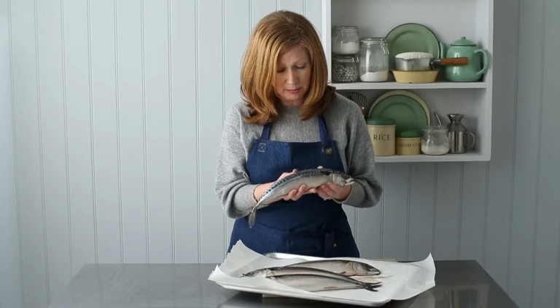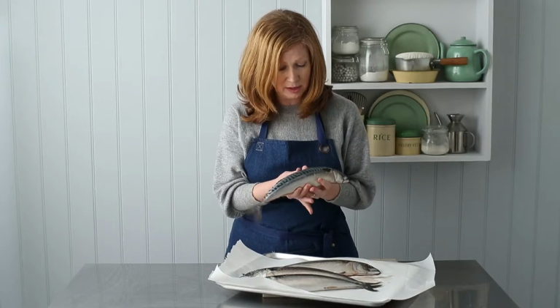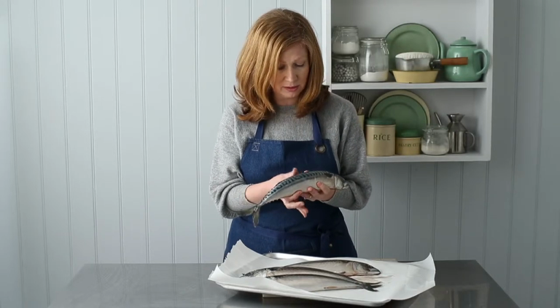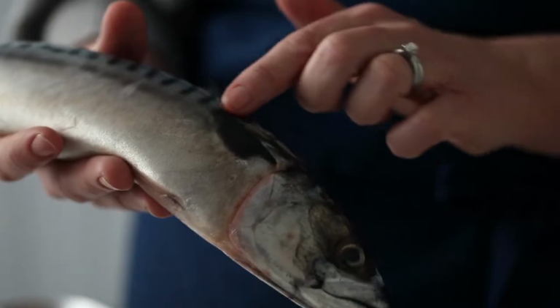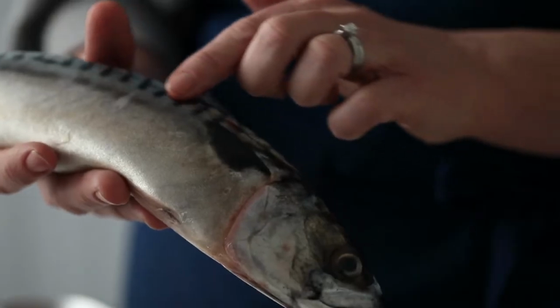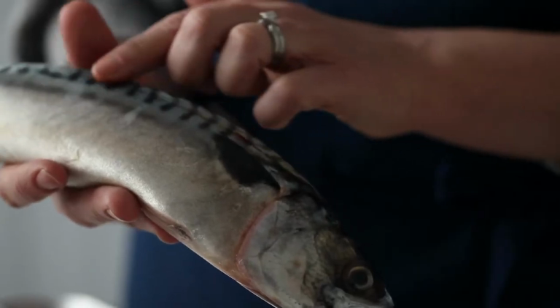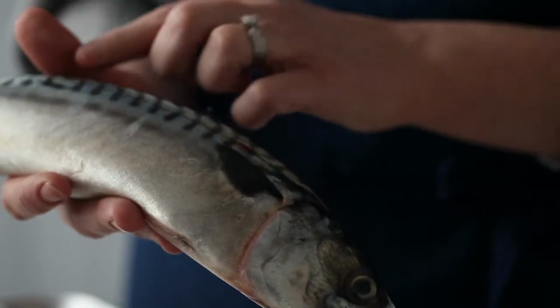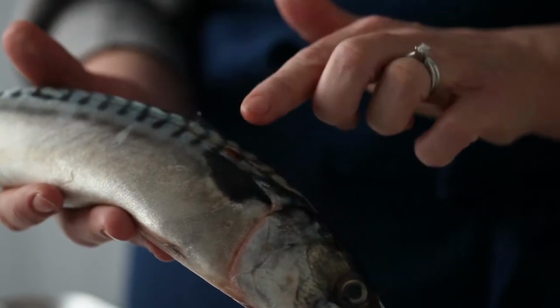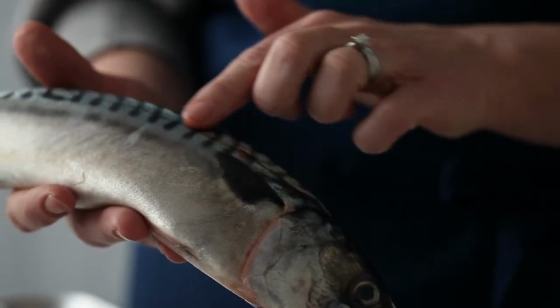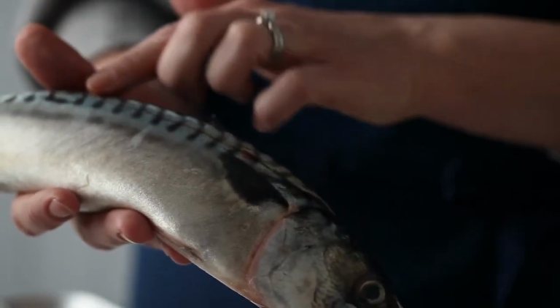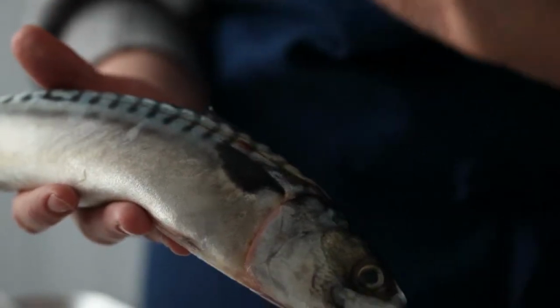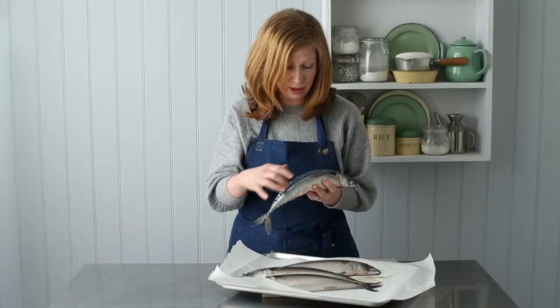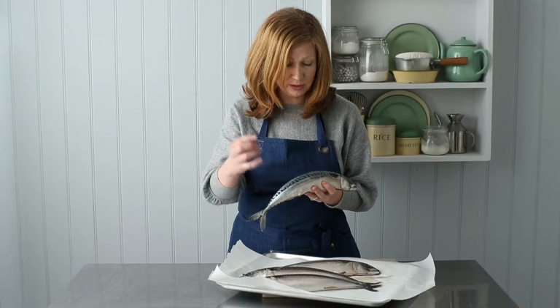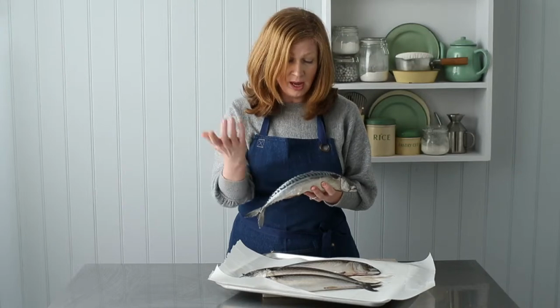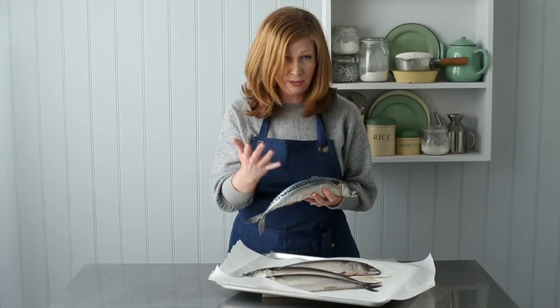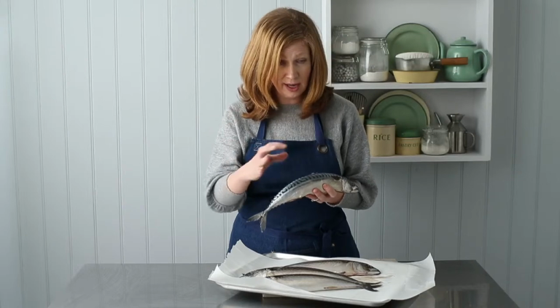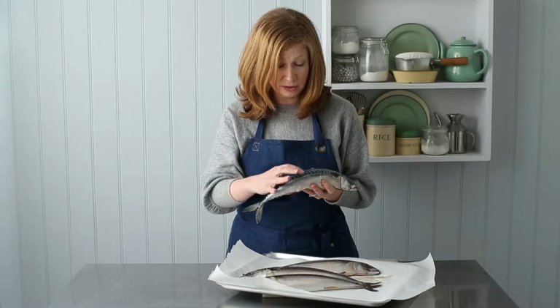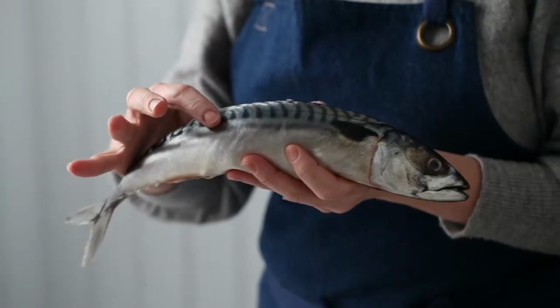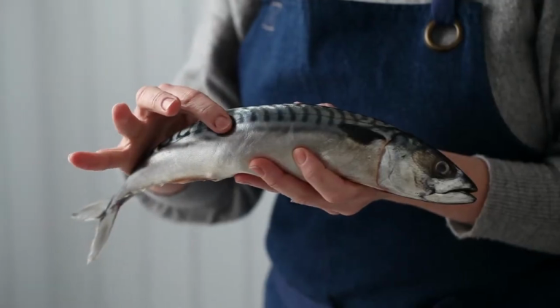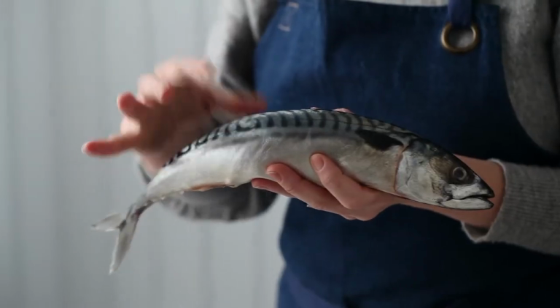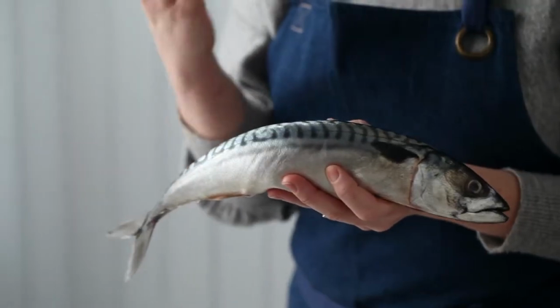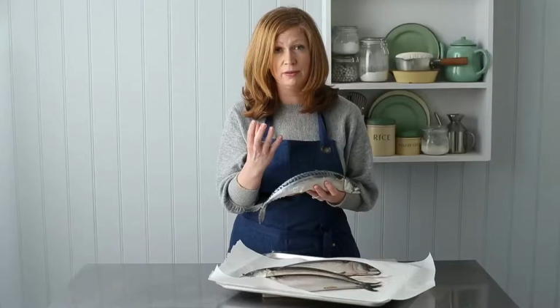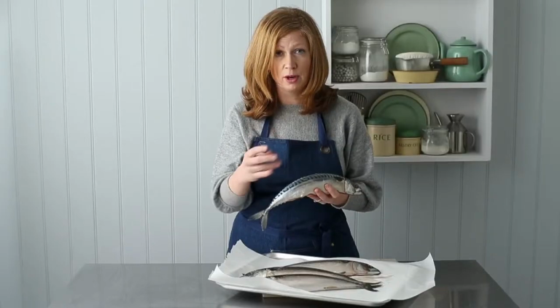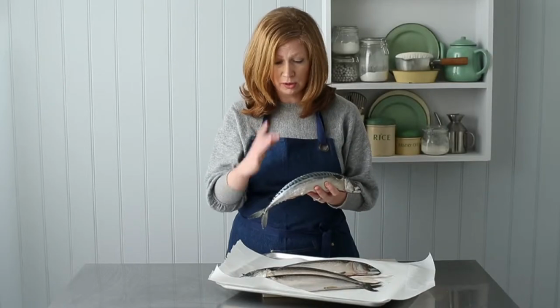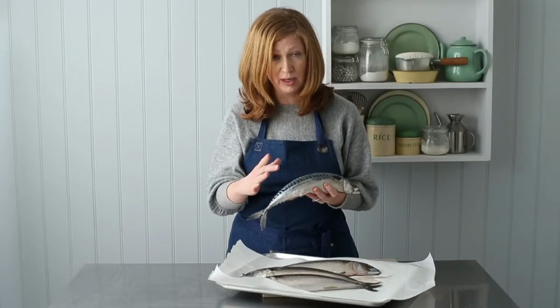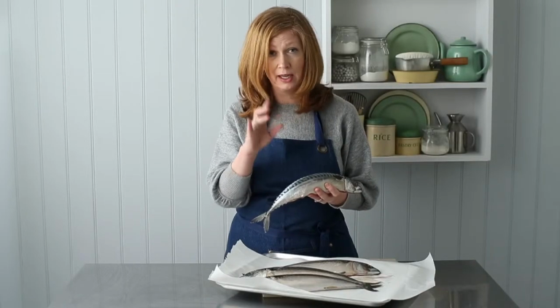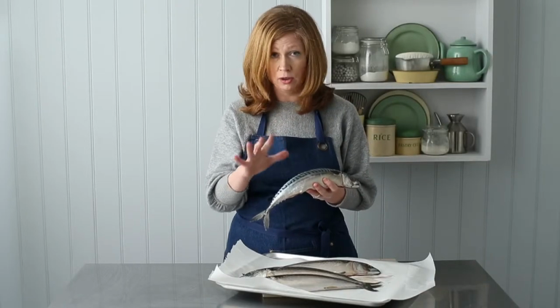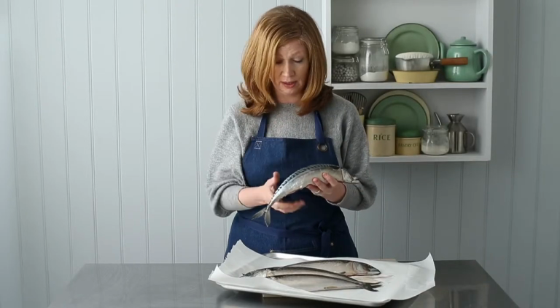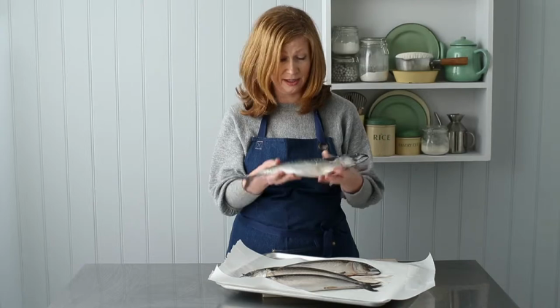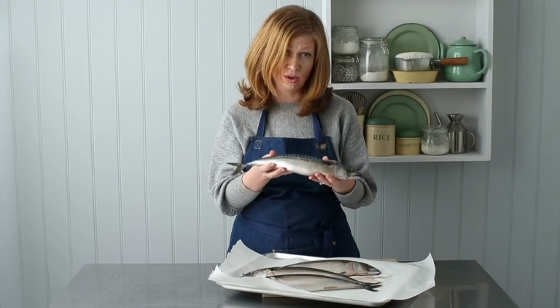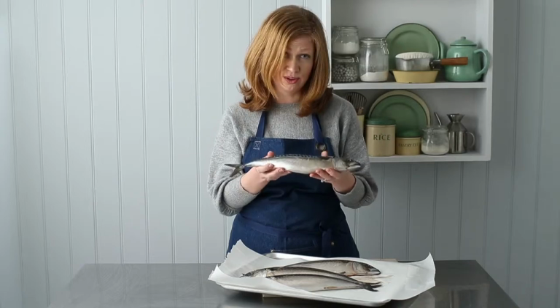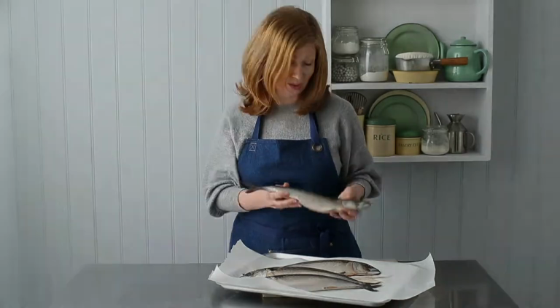As well as that, look at the markings on the mackerel — it's absolutely stunning, really vibrant. And if you can, touch the fish and it should feel really firm, no wrinkling, nothing. And it's all good to go.